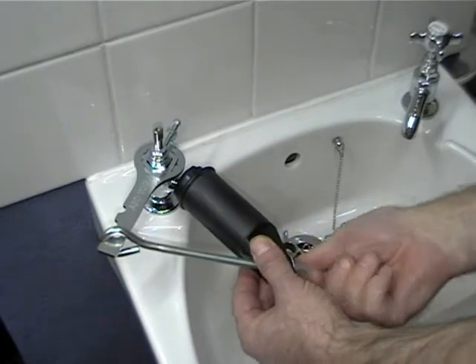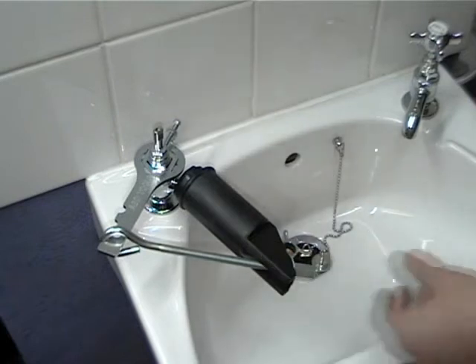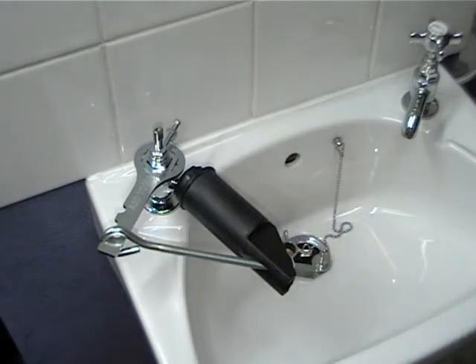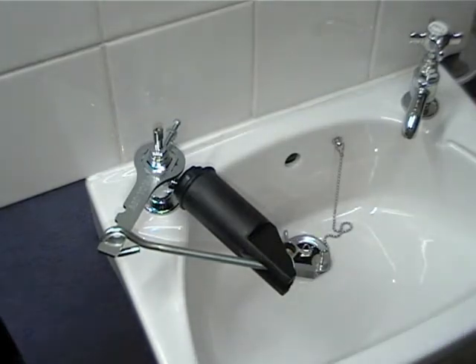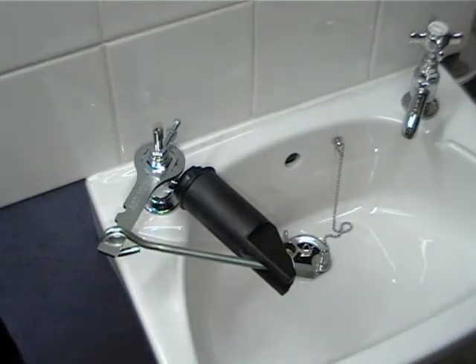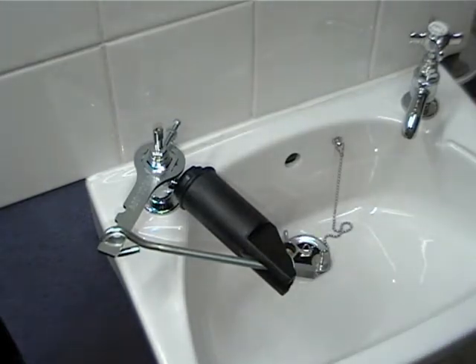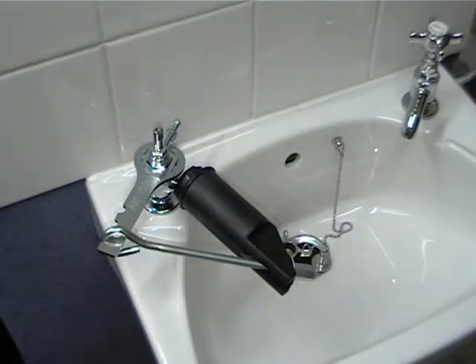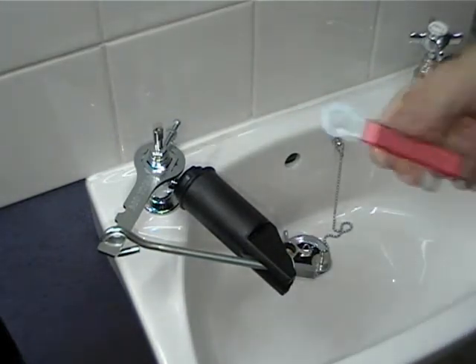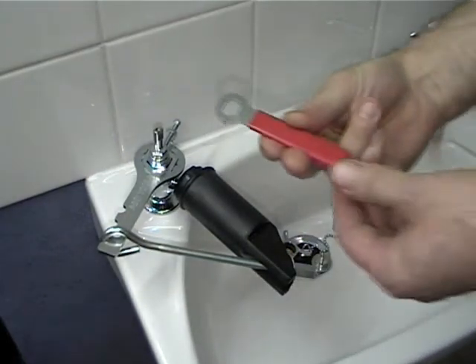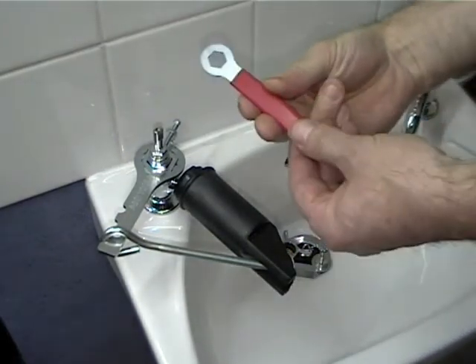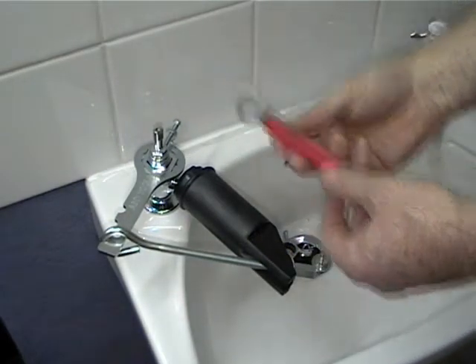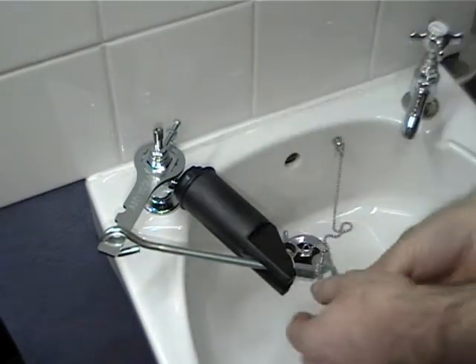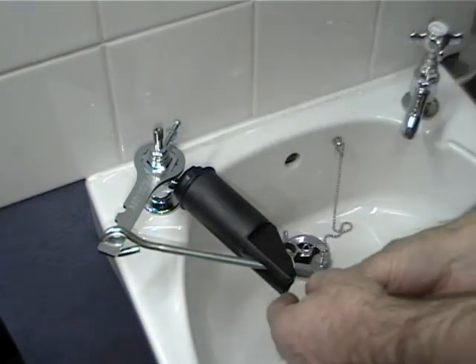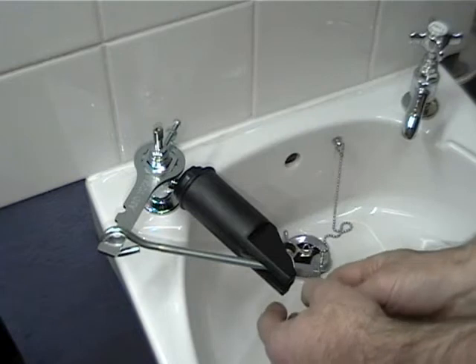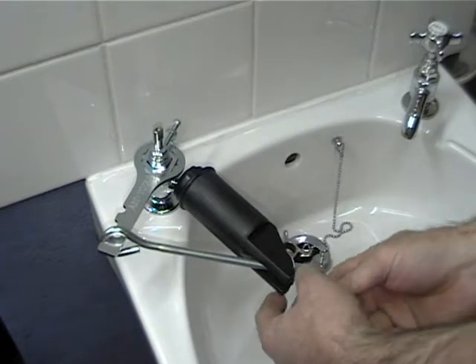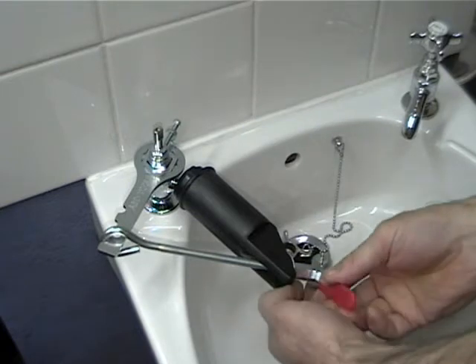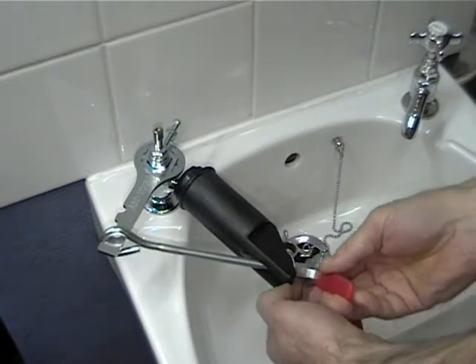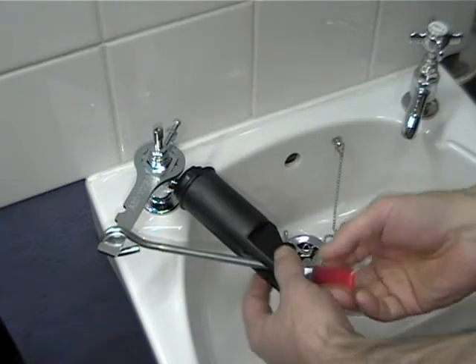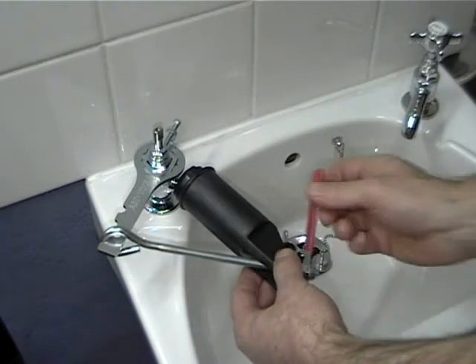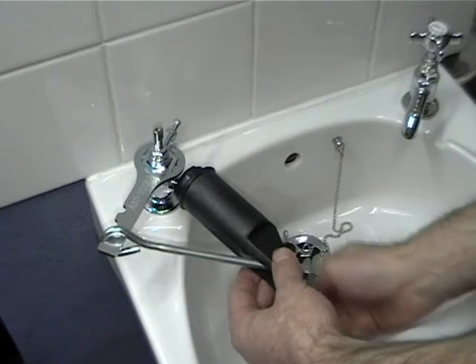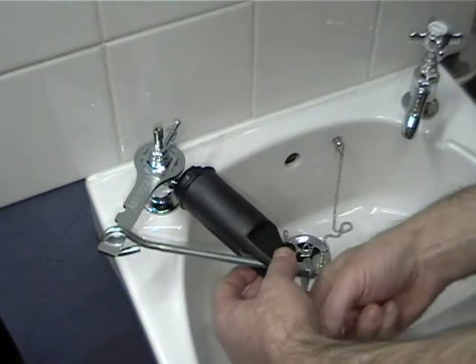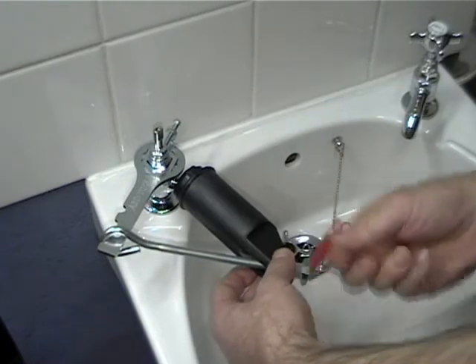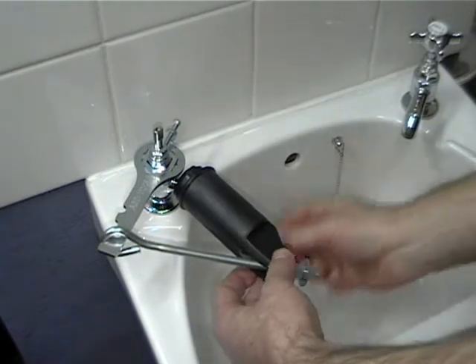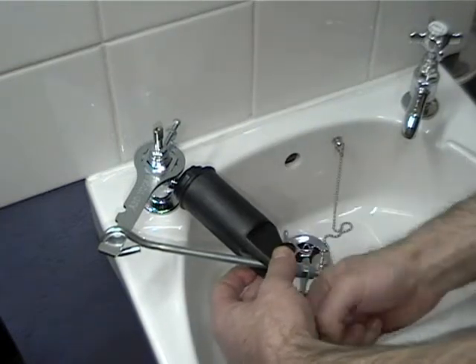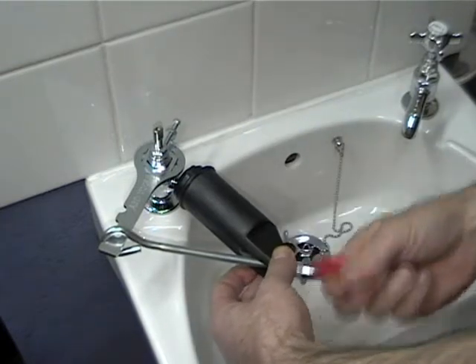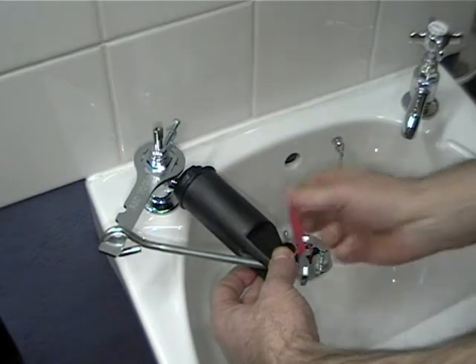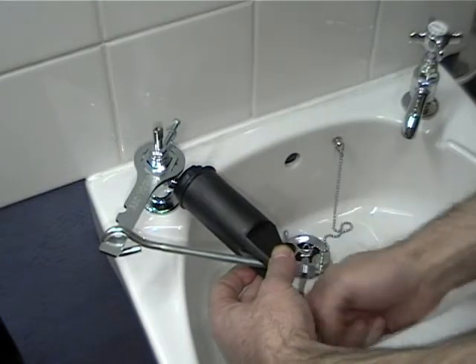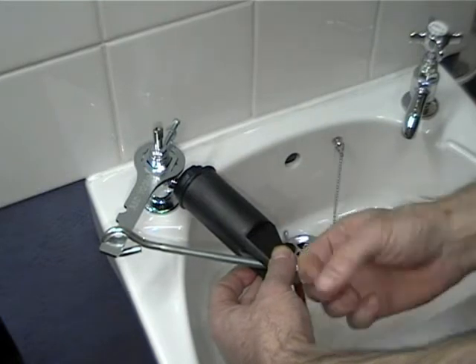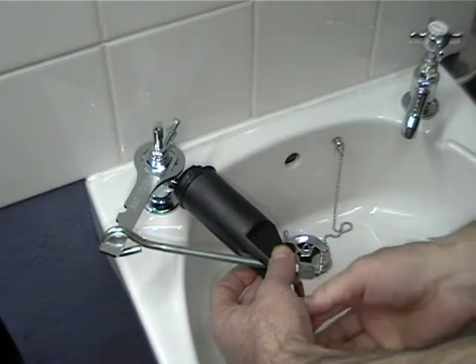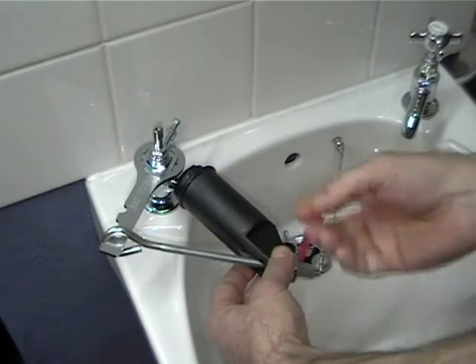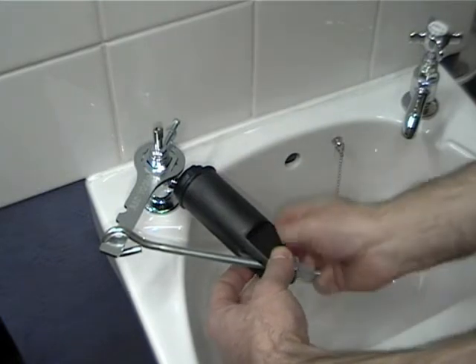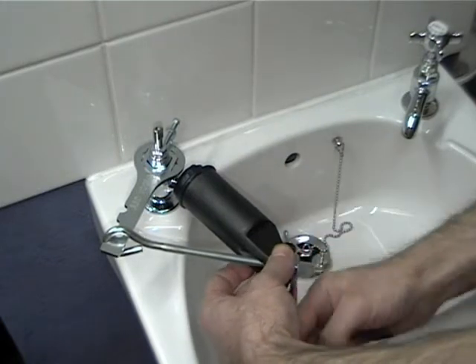When you've got it hand tight, use the small spanner turning clockwise until you feel the pressure released as the seal on the head nut is split. Keep turning to make sure the nut is fully released.